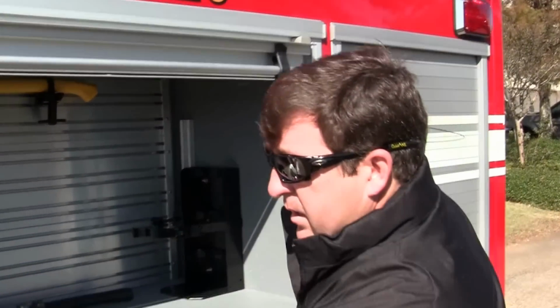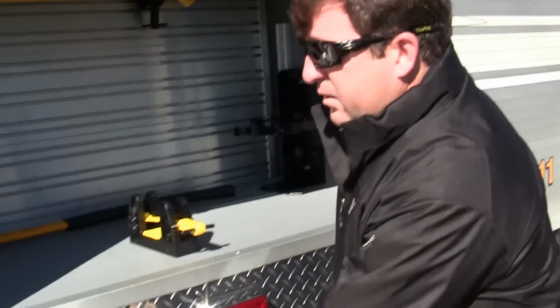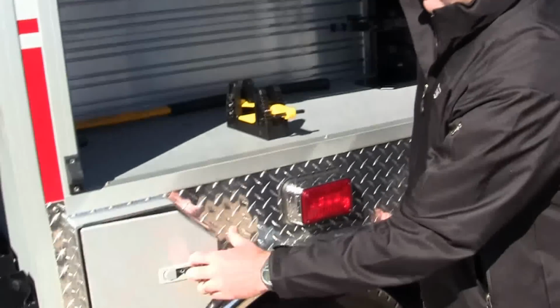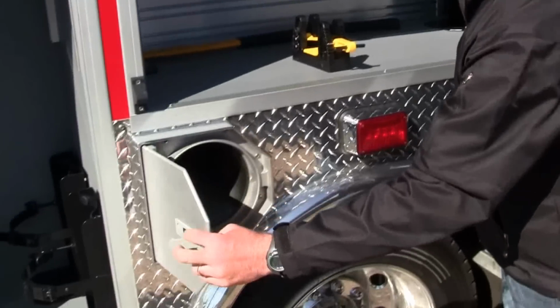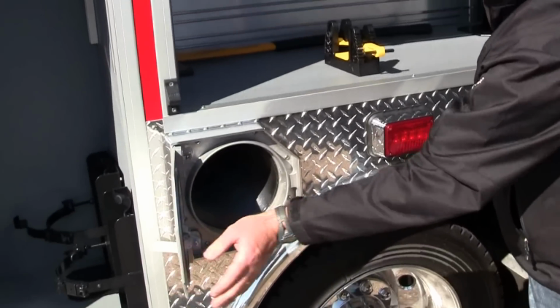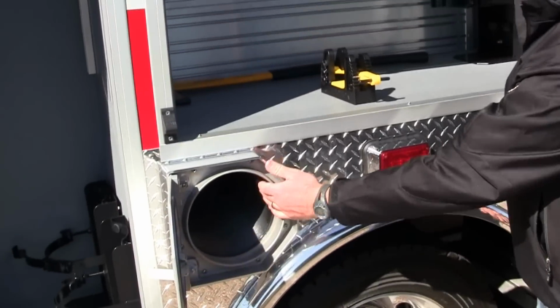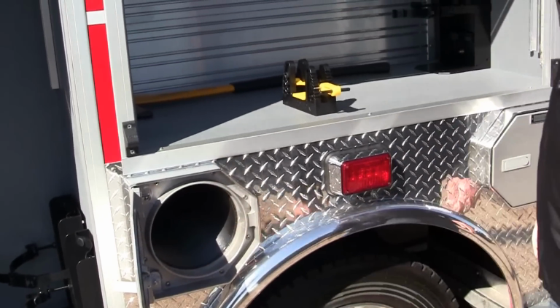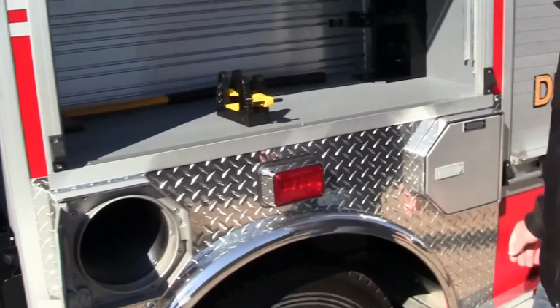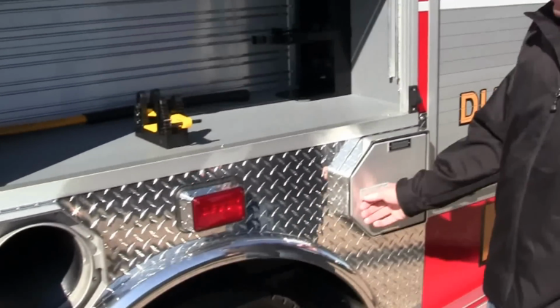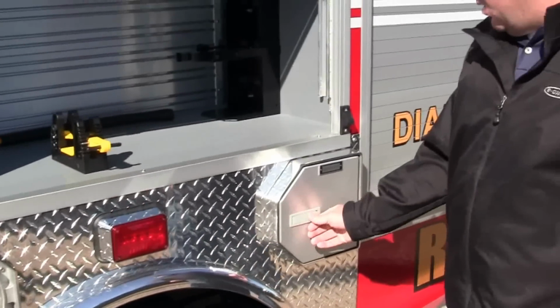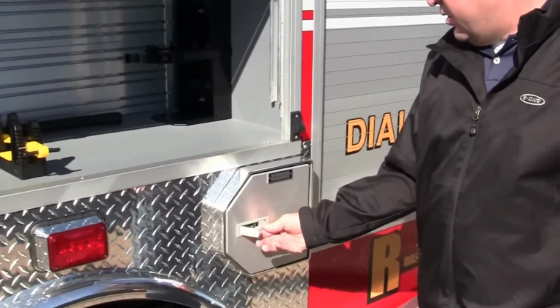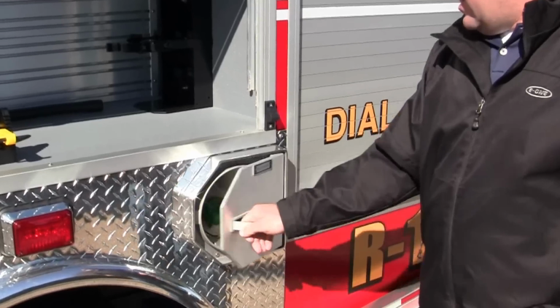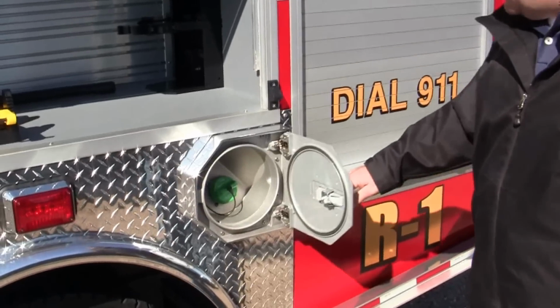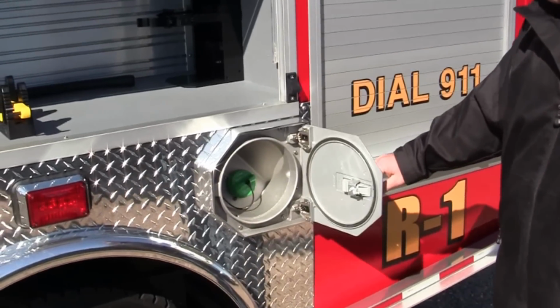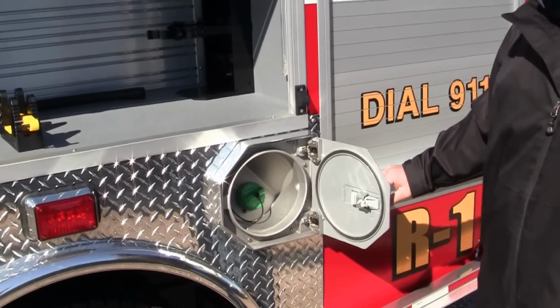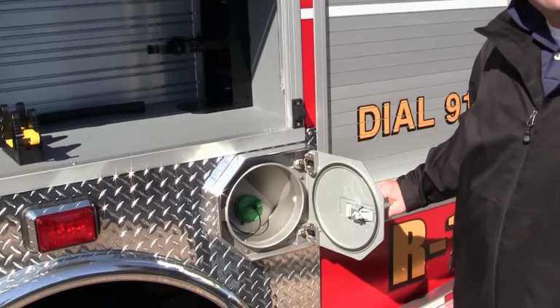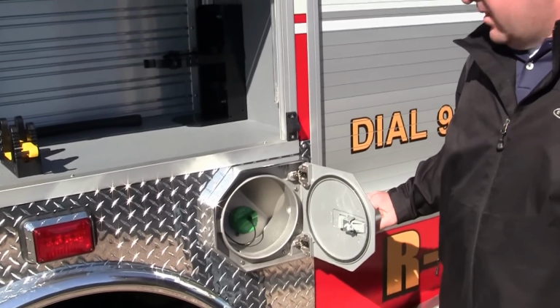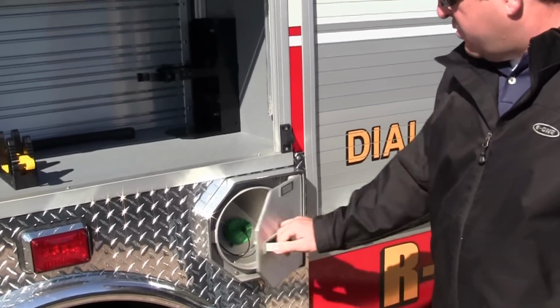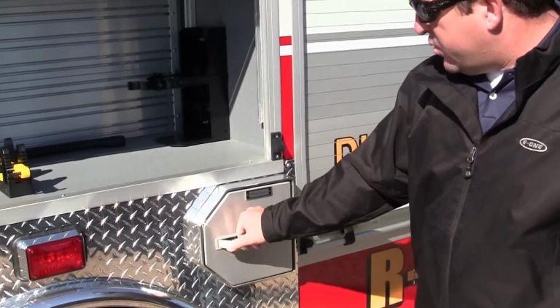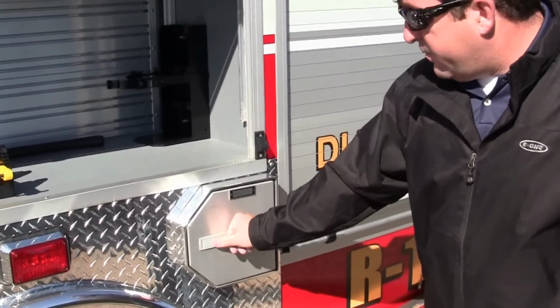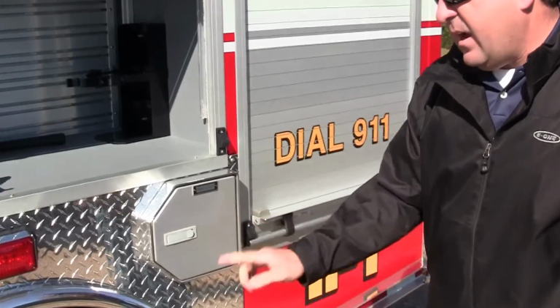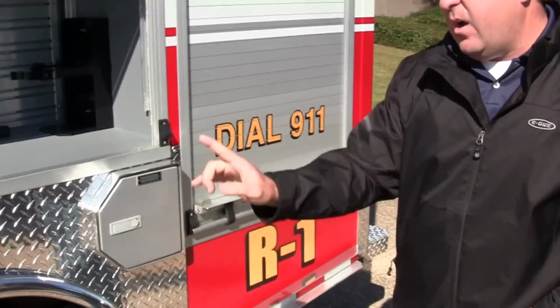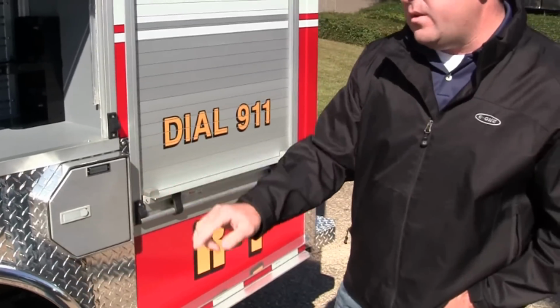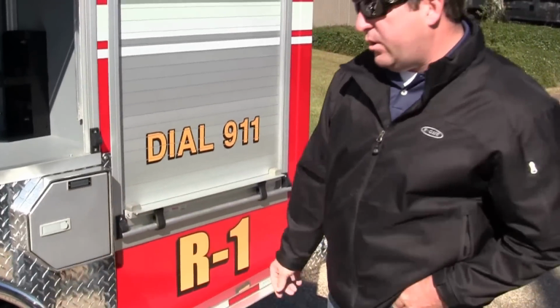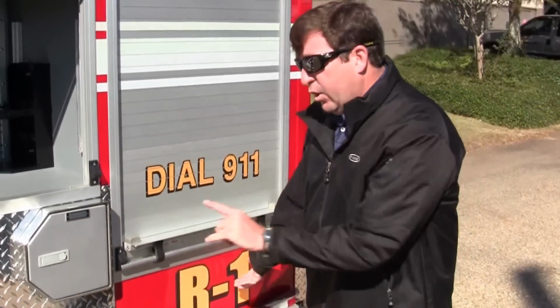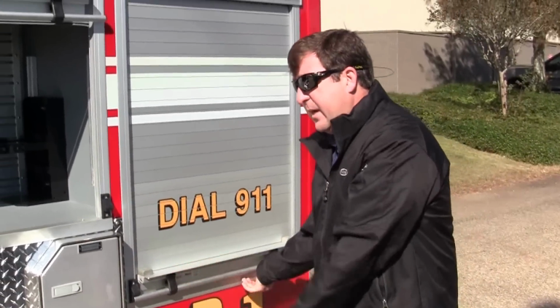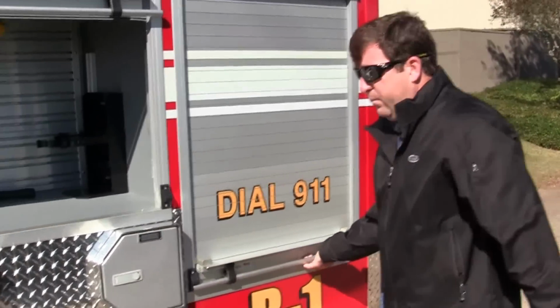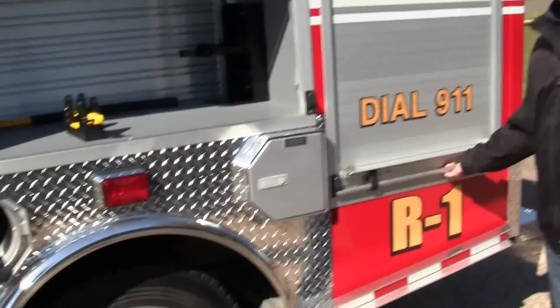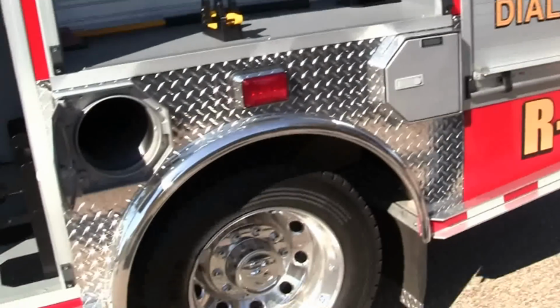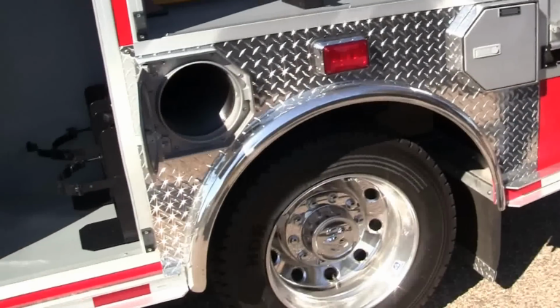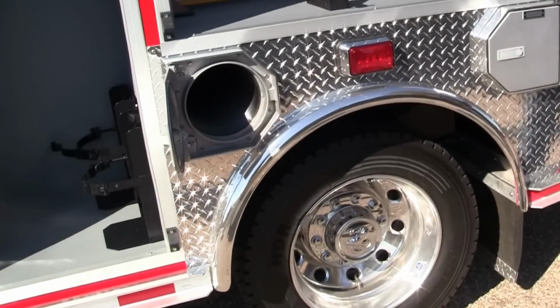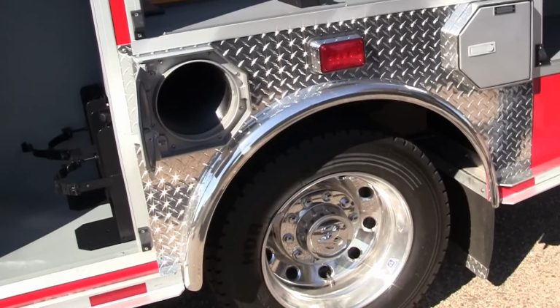In this compartment over the wheel well, you have one SCBA bottle holder and your diesel fluid is right here as well. On this unit, you have aluminum wheels on this four-wheel drive unit.